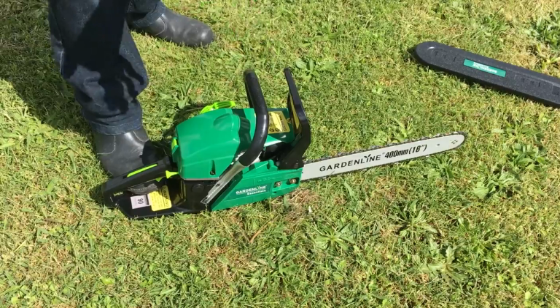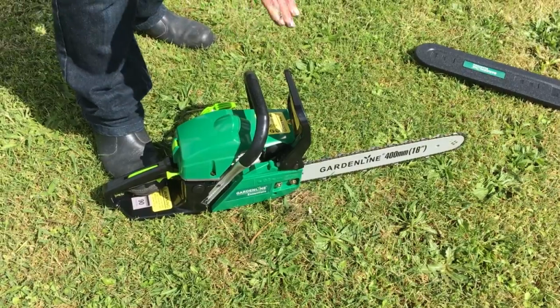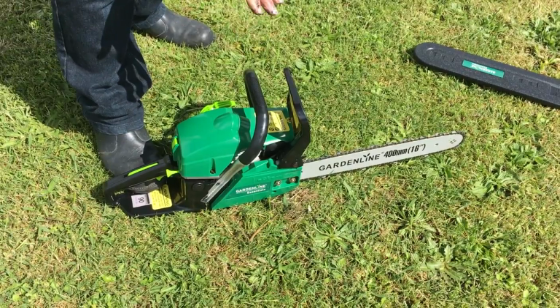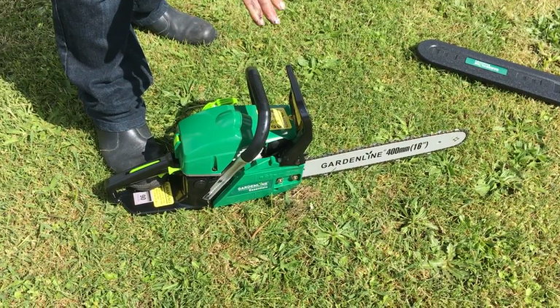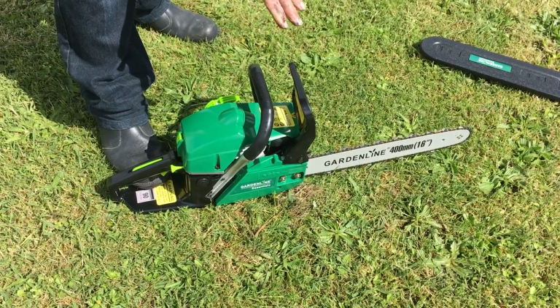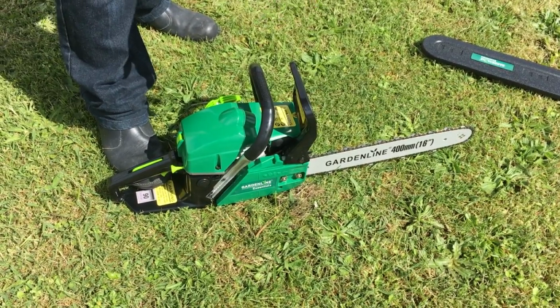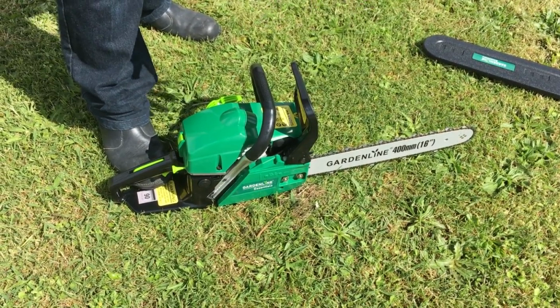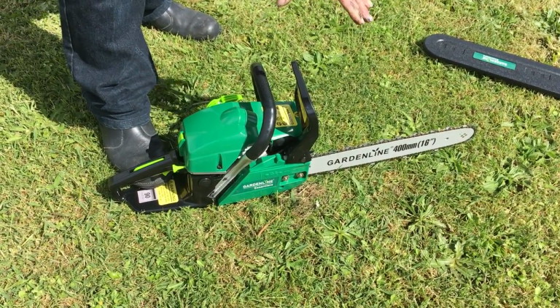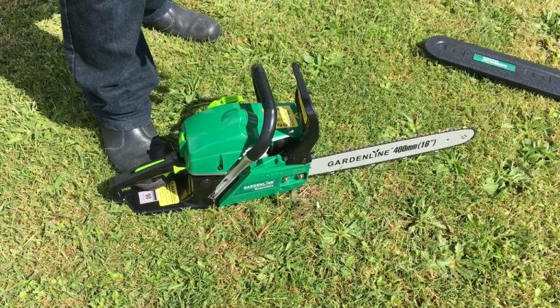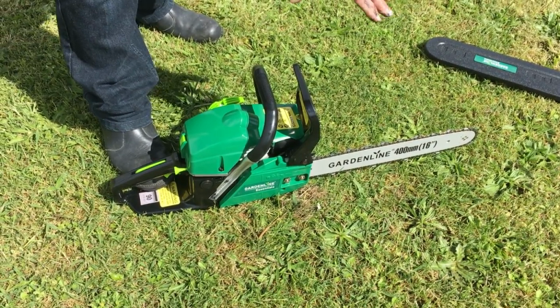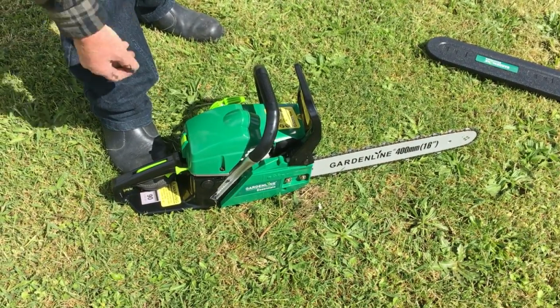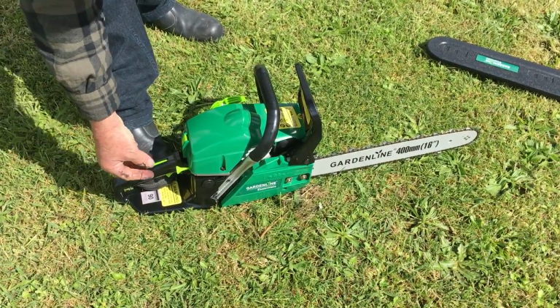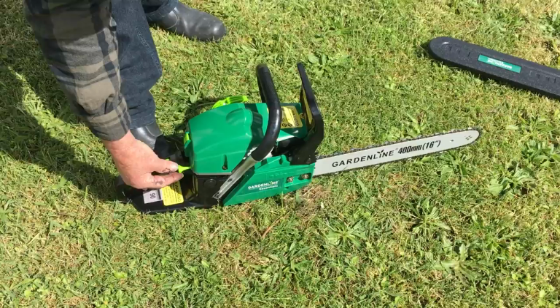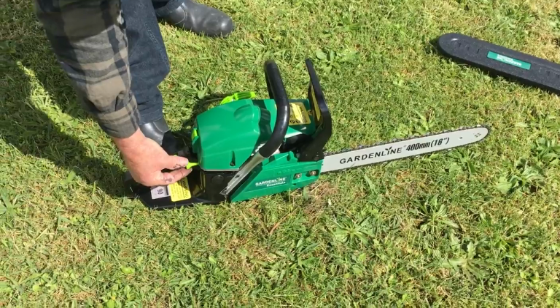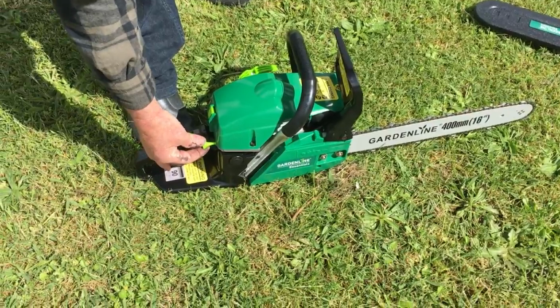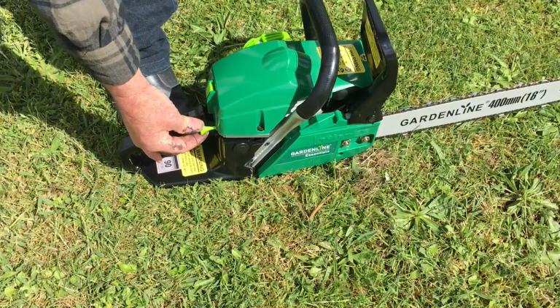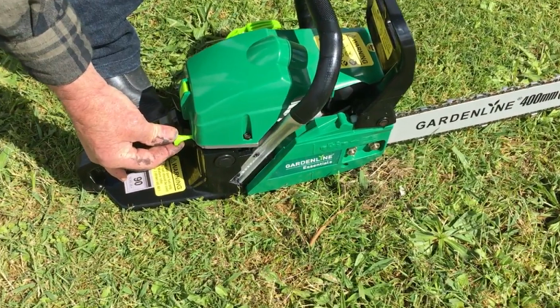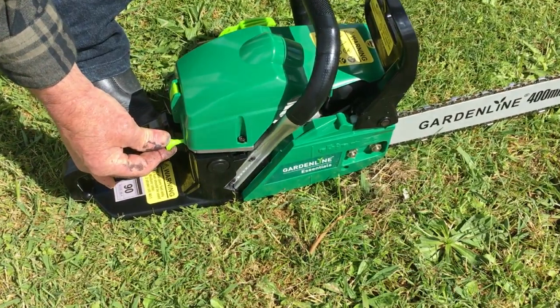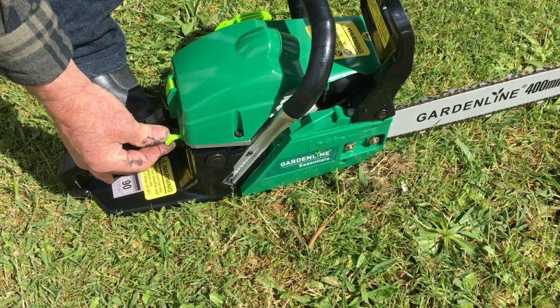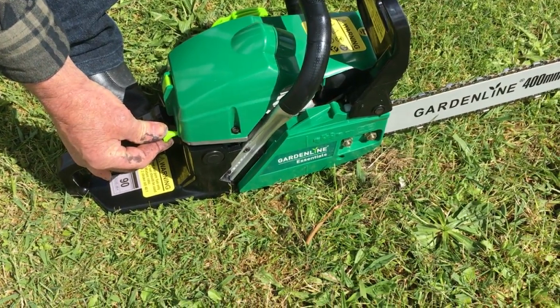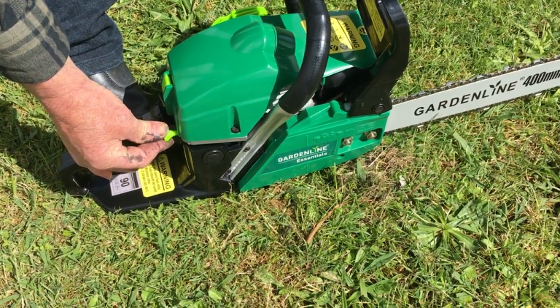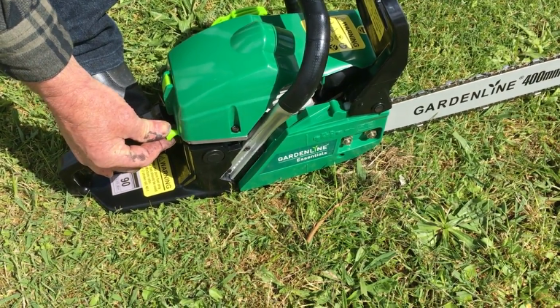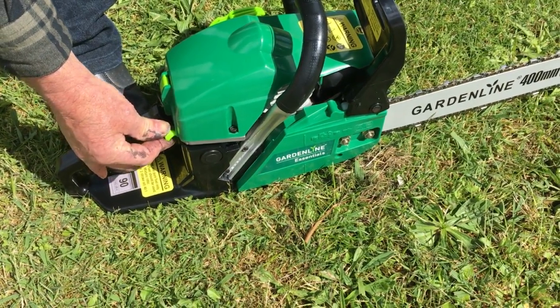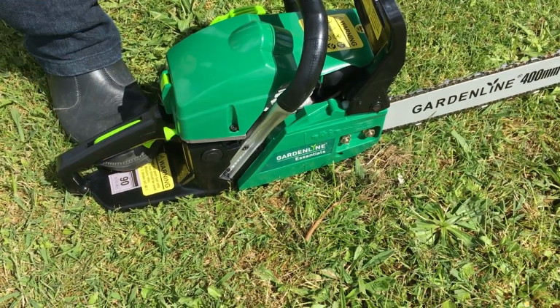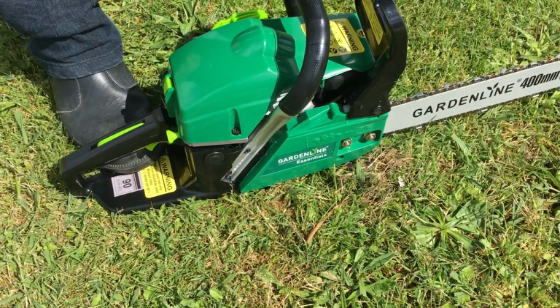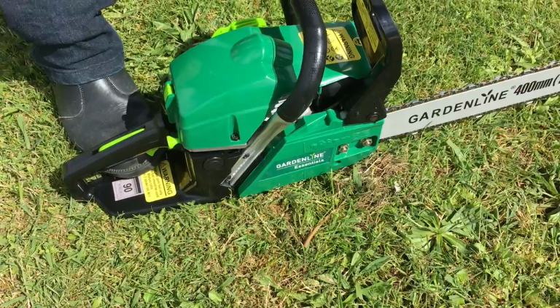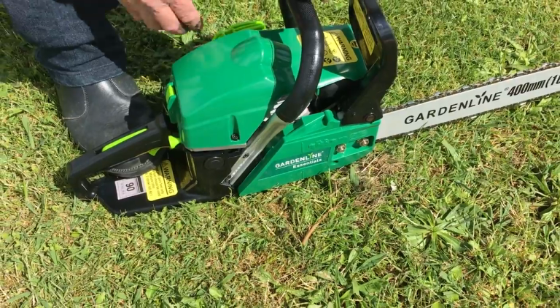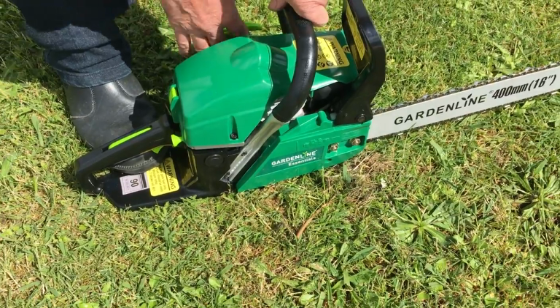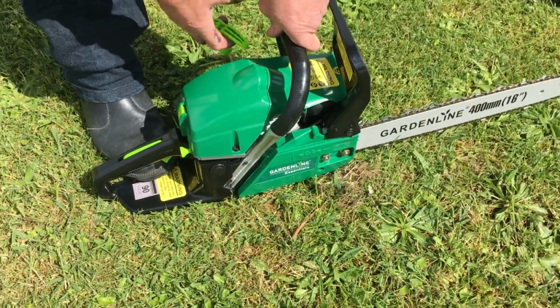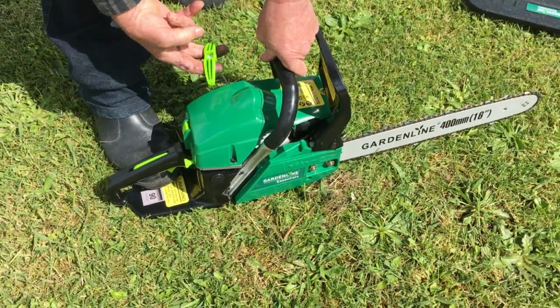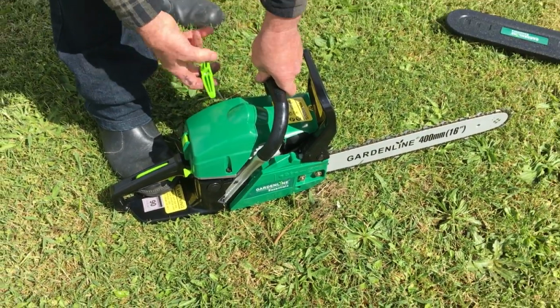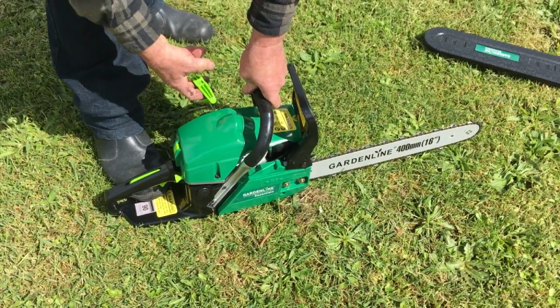If it kicks like that, as soon as you get the motor to actually kick, it's a matter of then just pushing the choke lever in like so. And then it's only a matter of pulling again.